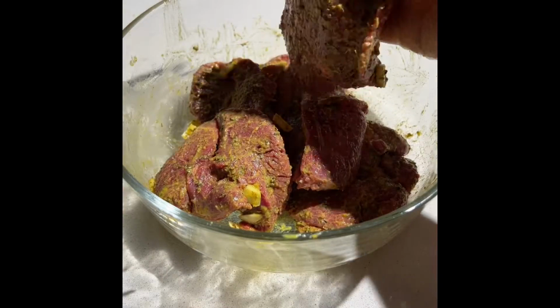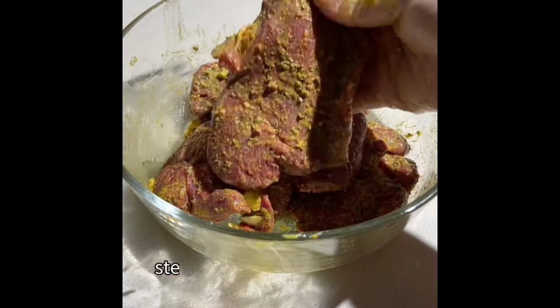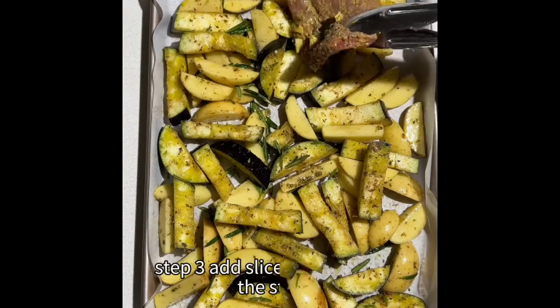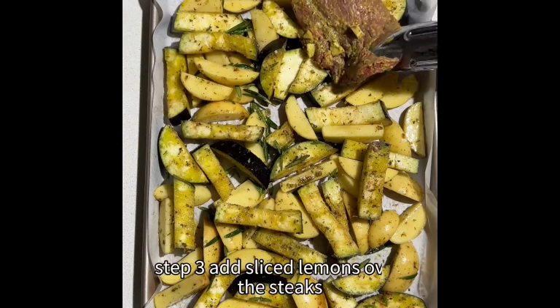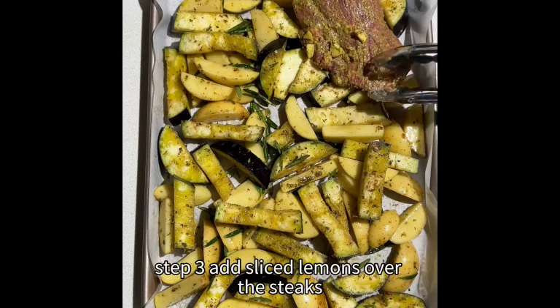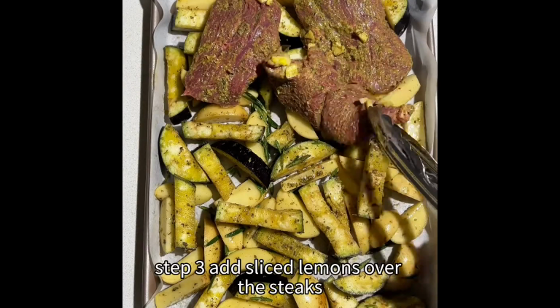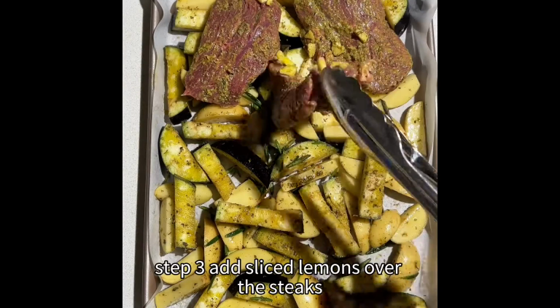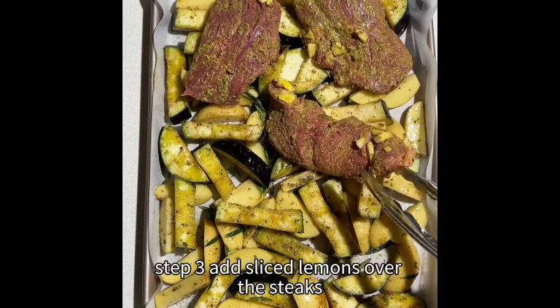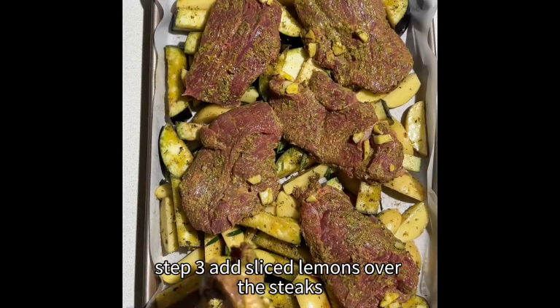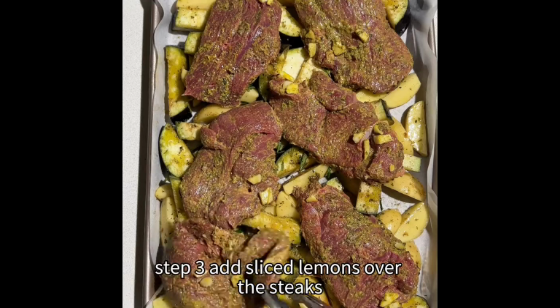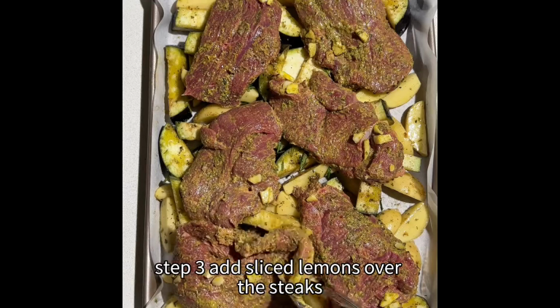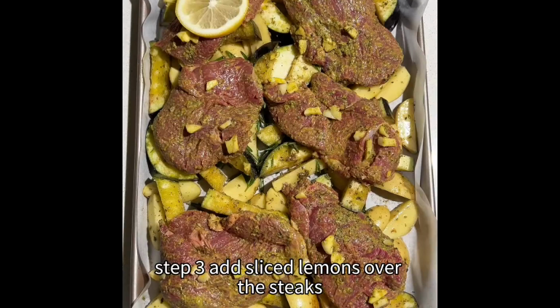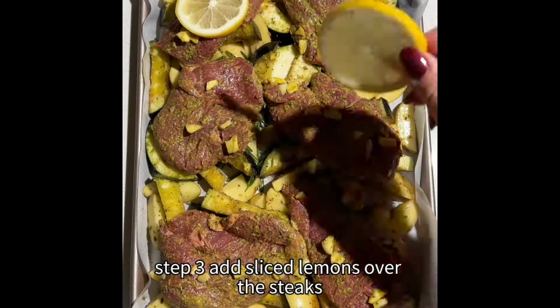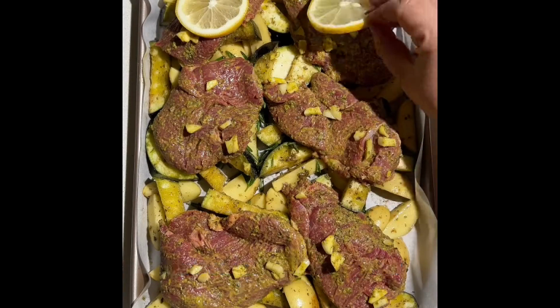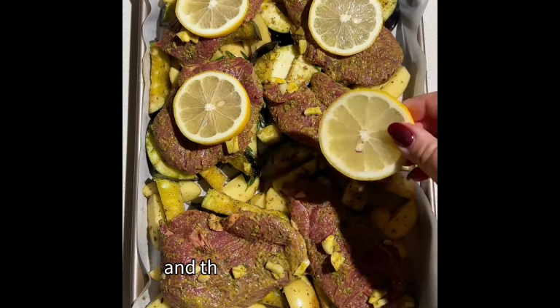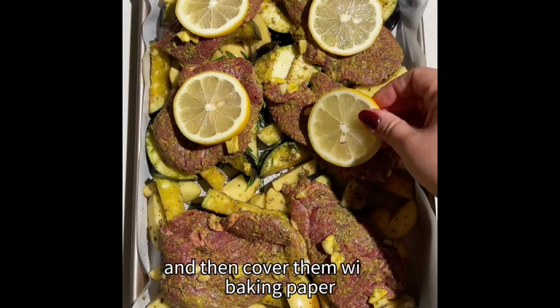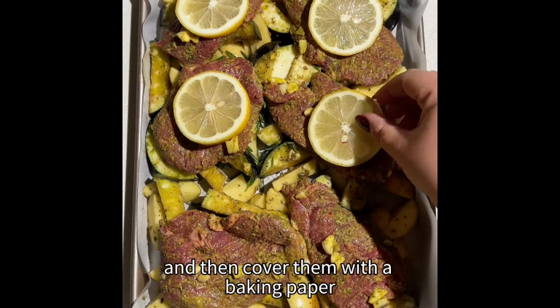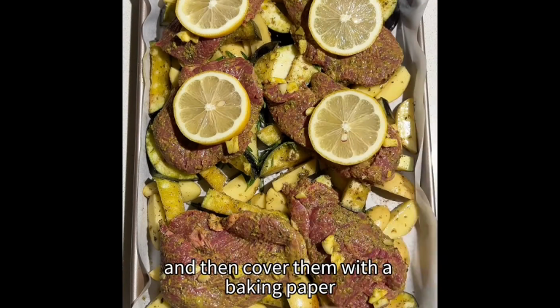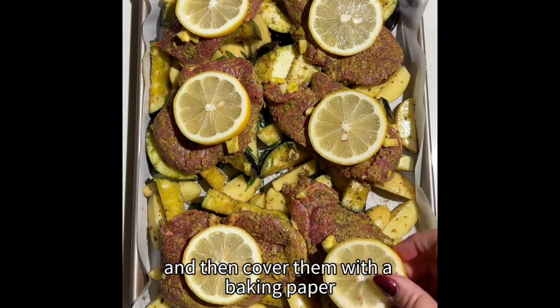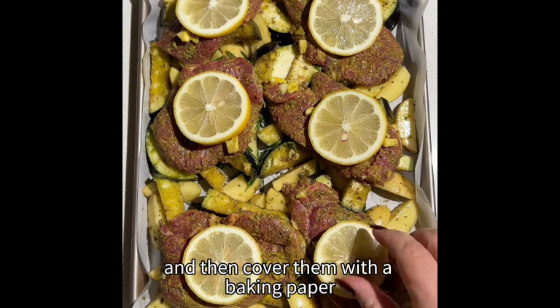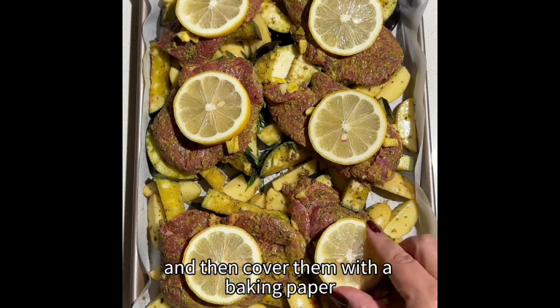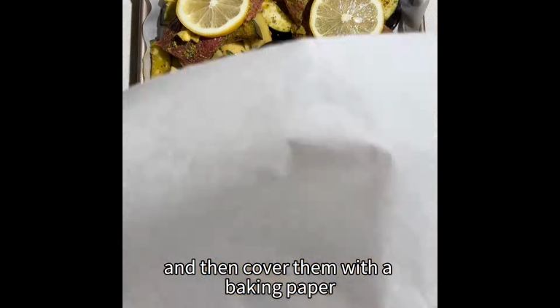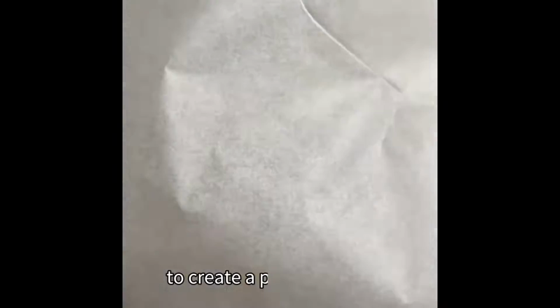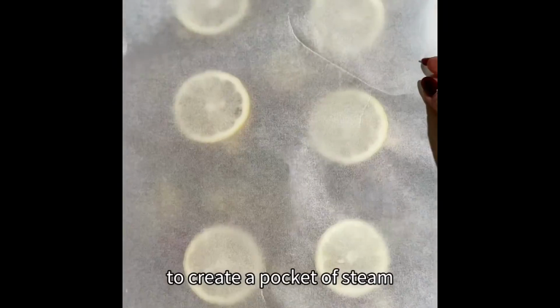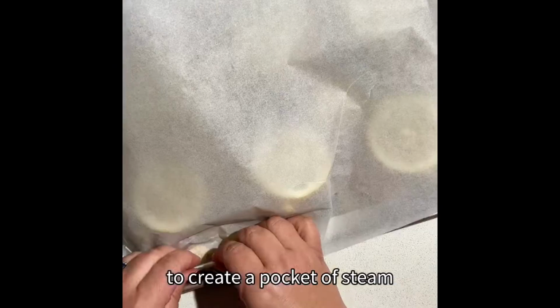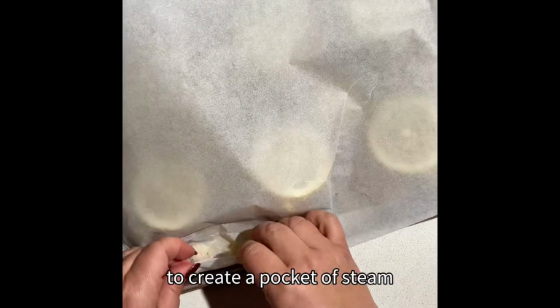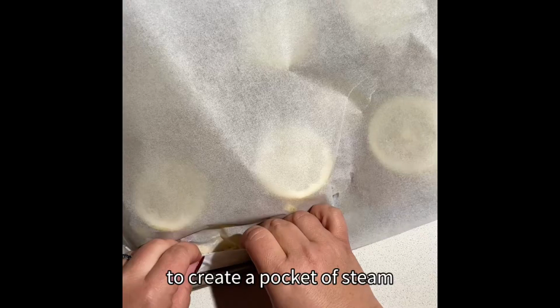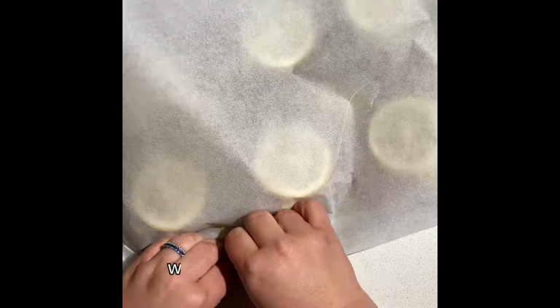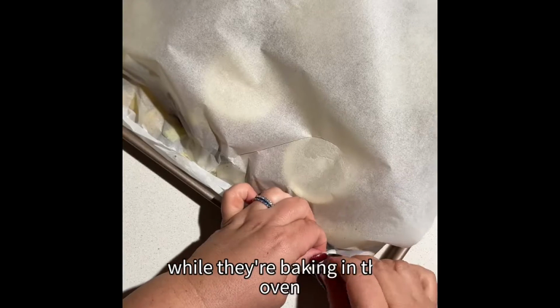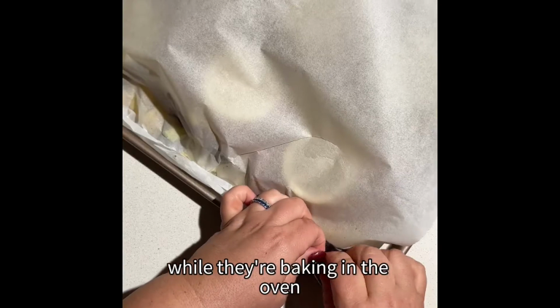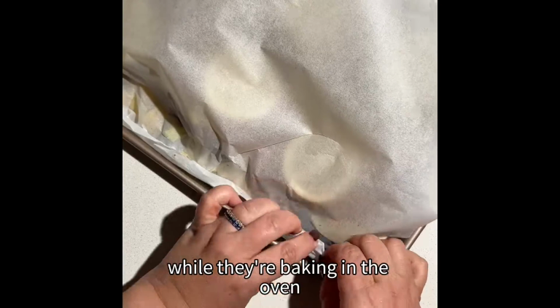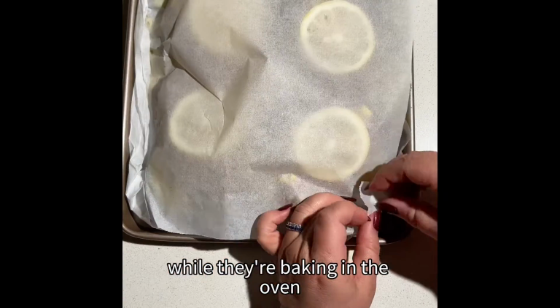Step three: add sliced lemons over the steaks and then cover them with baking paper to create a pocket of steam while they're baking in the oven.